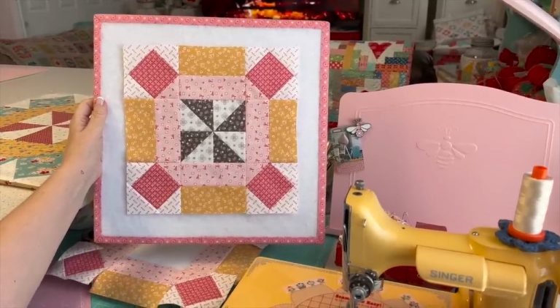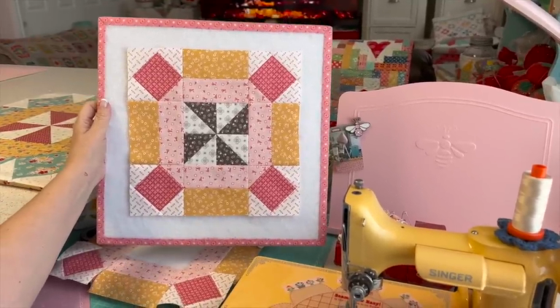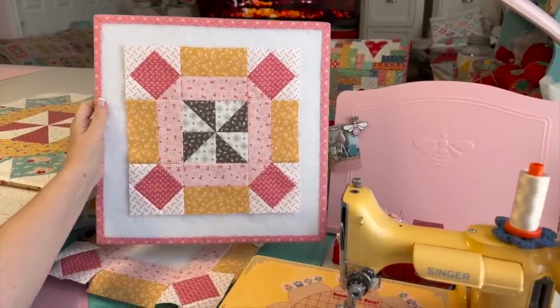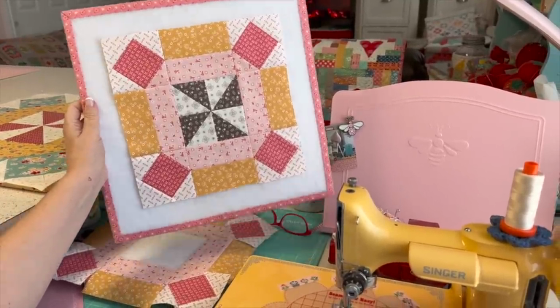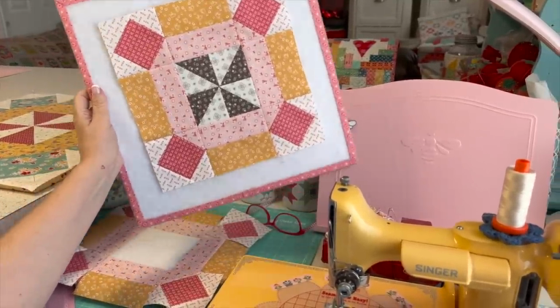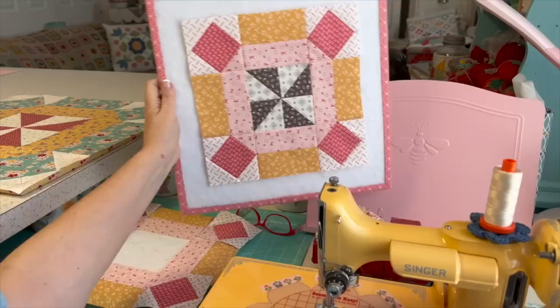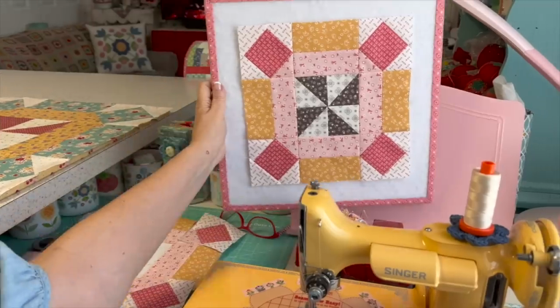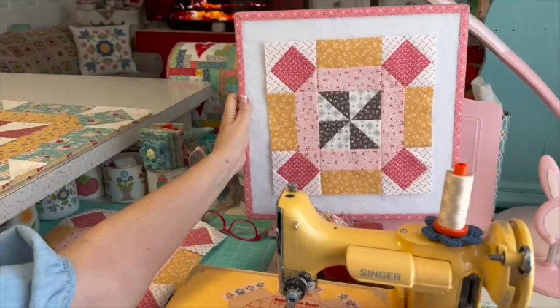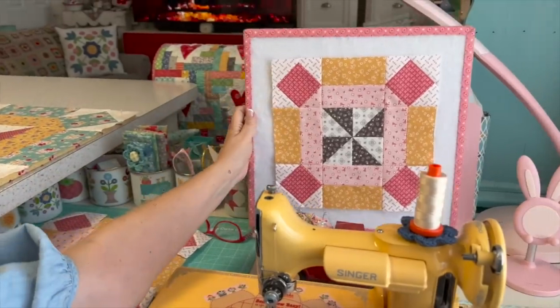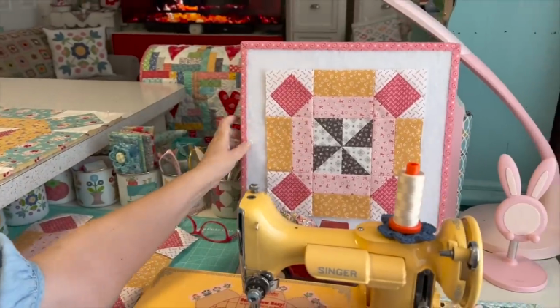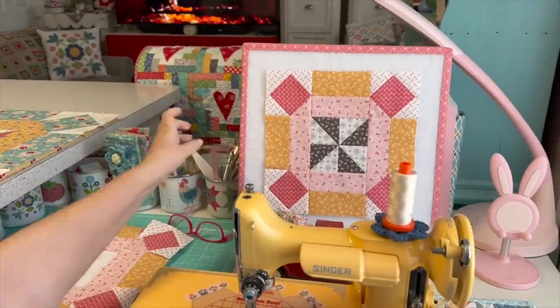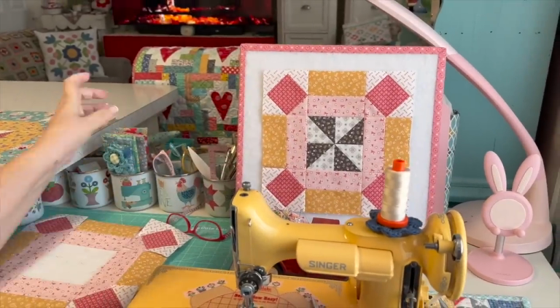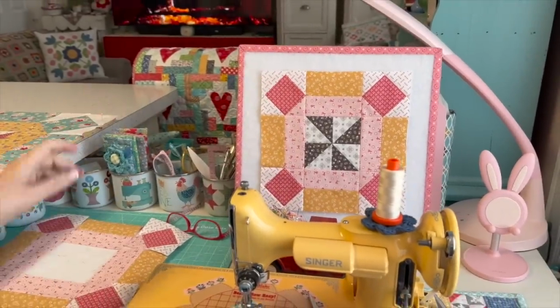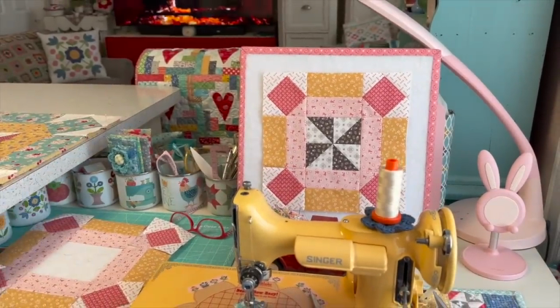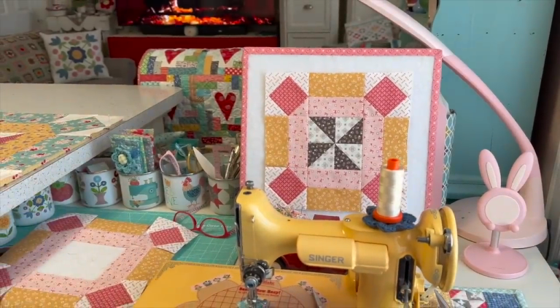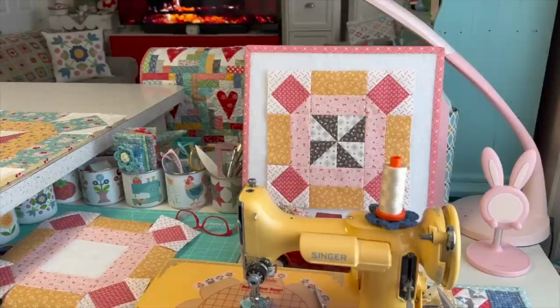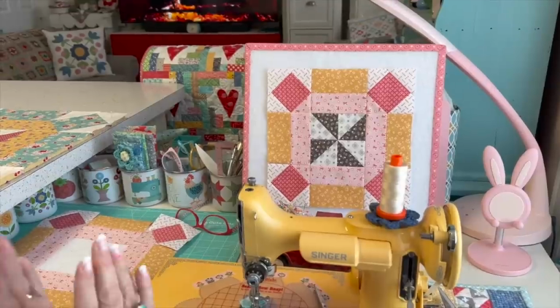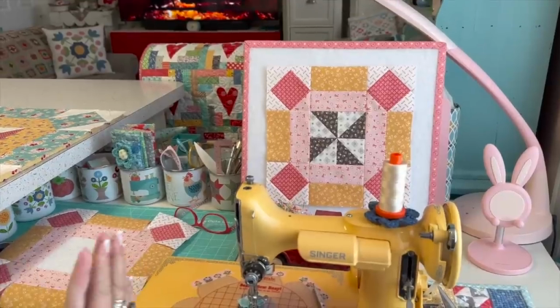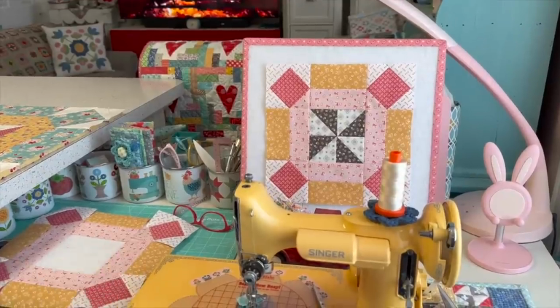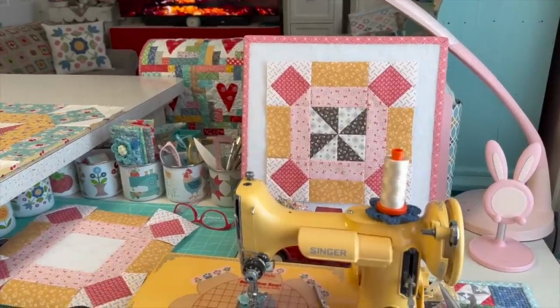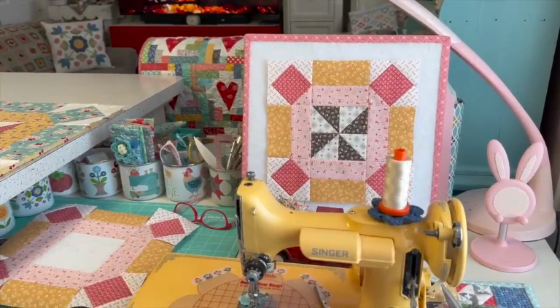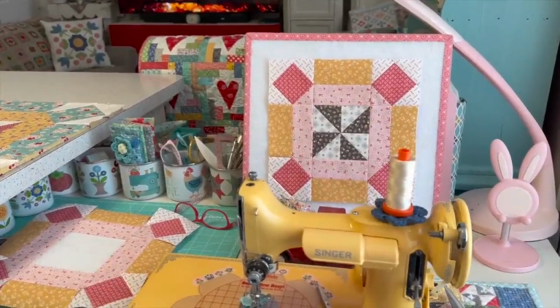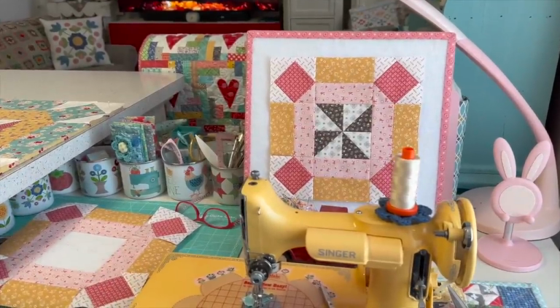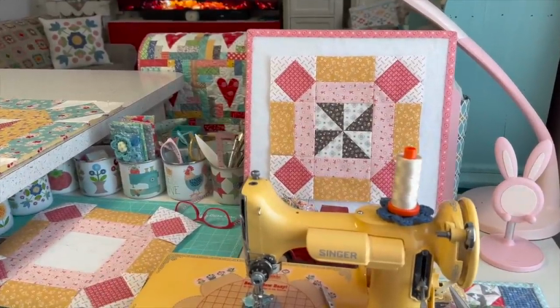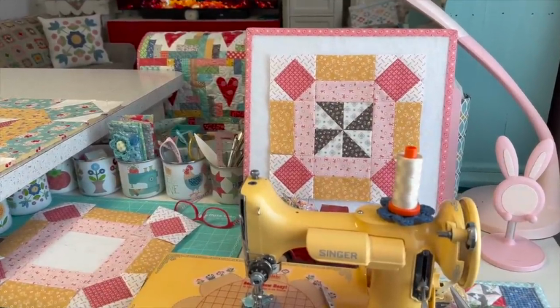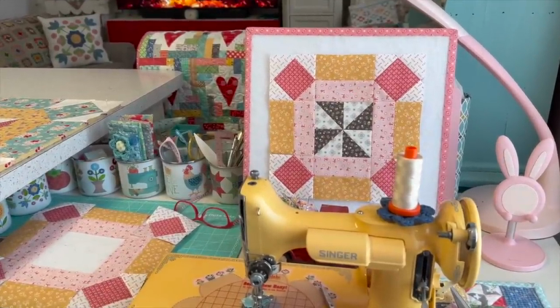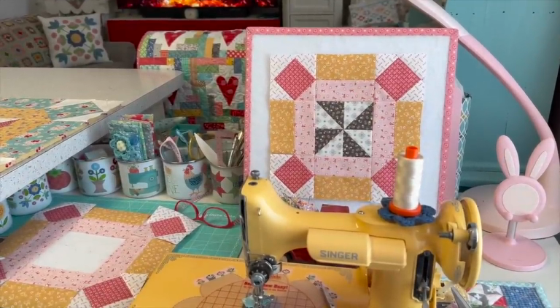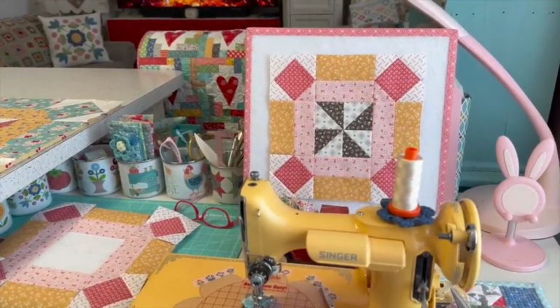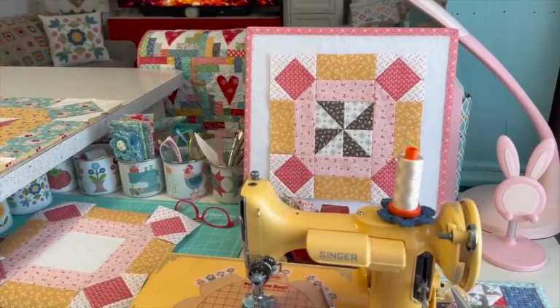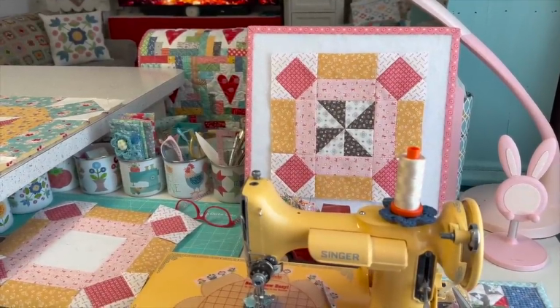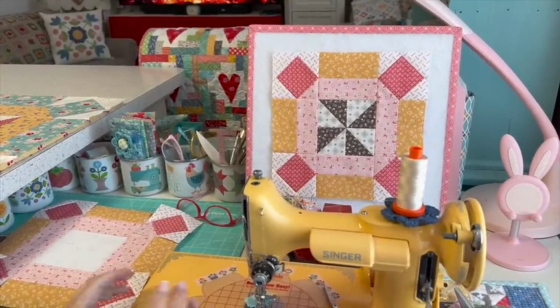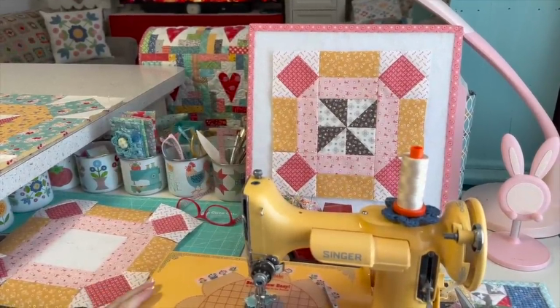Thanks for joining me today in my sewing room. It's been fun chatting with you and showing you all the fun things. I'll chat with you later.